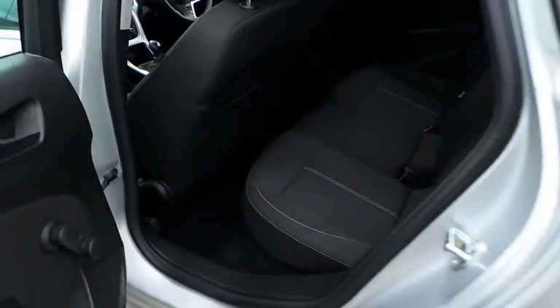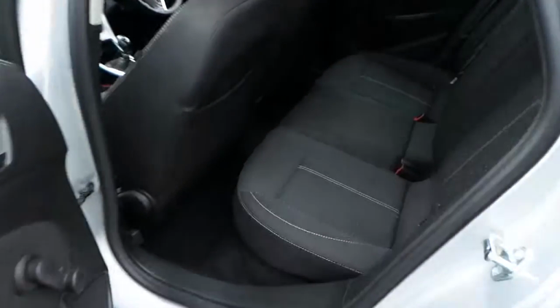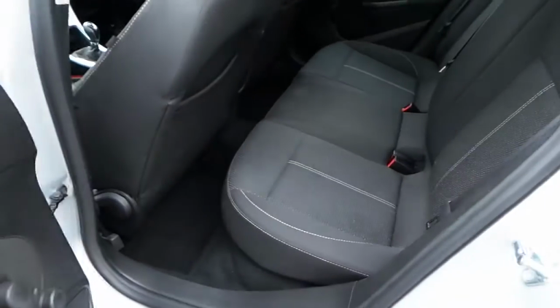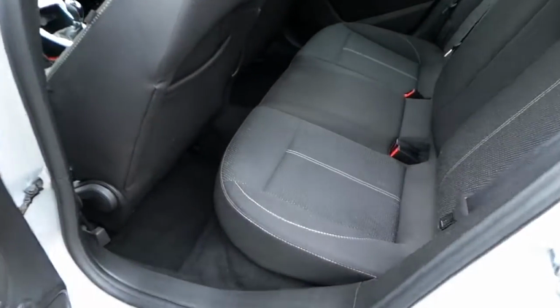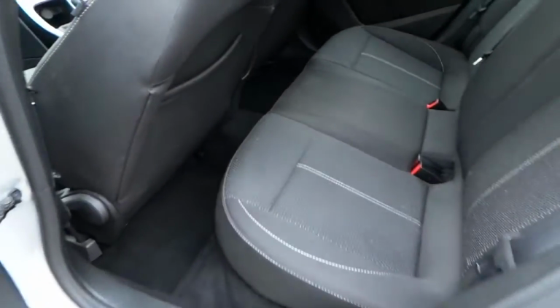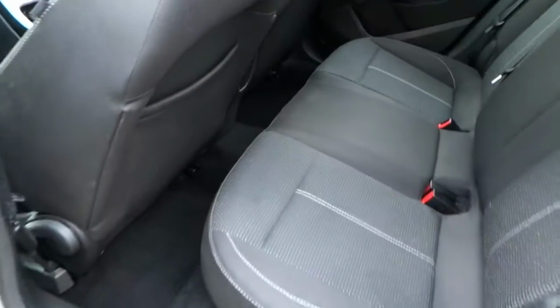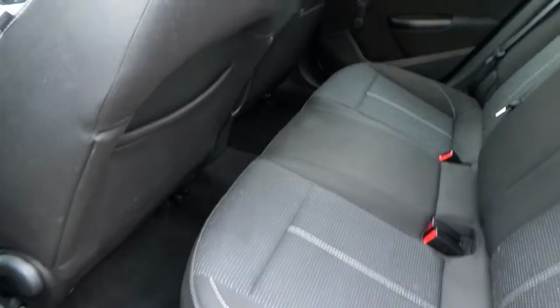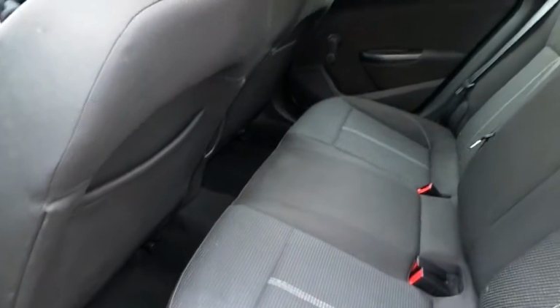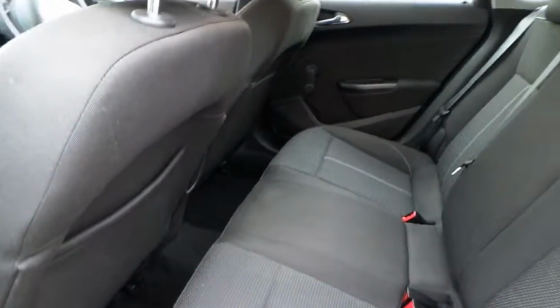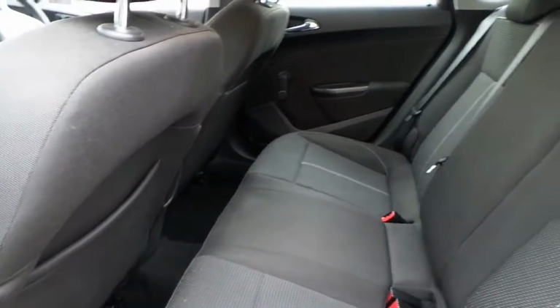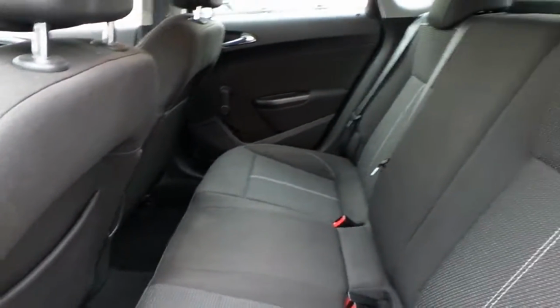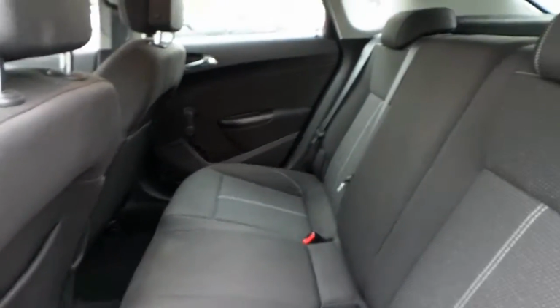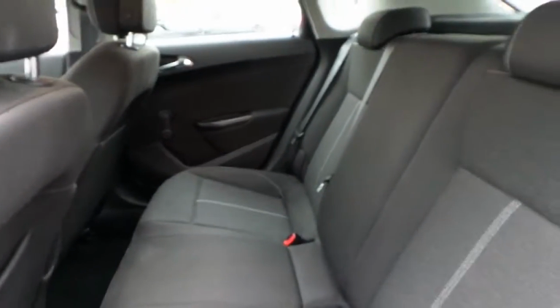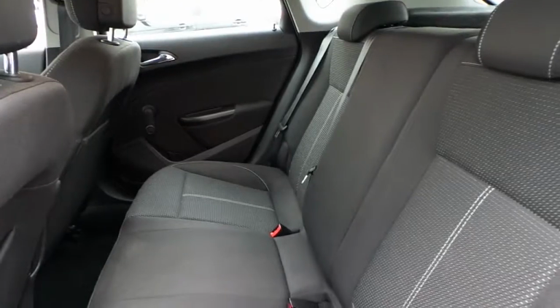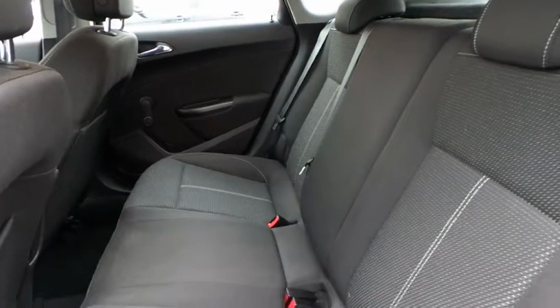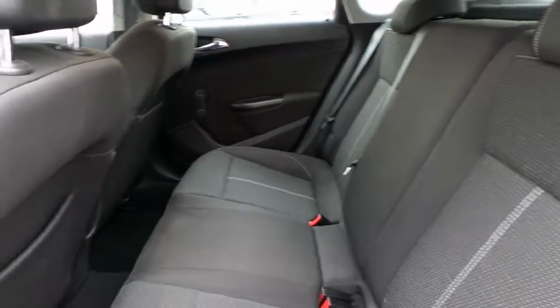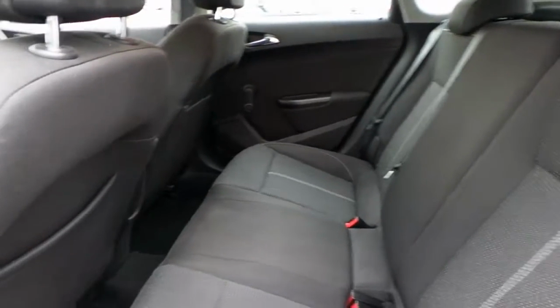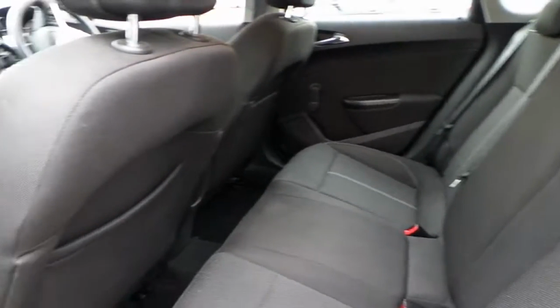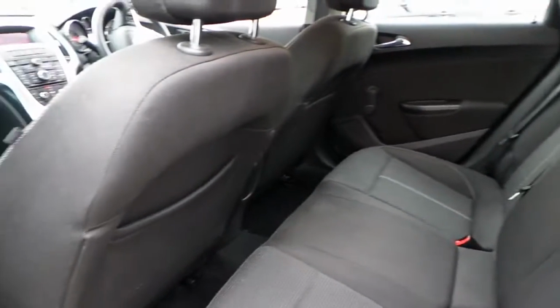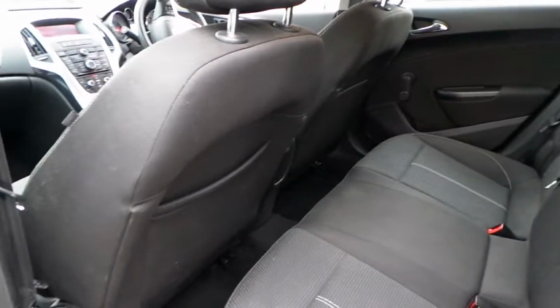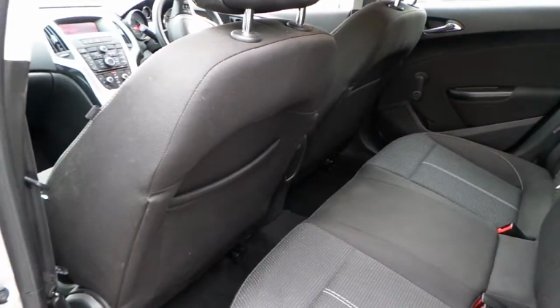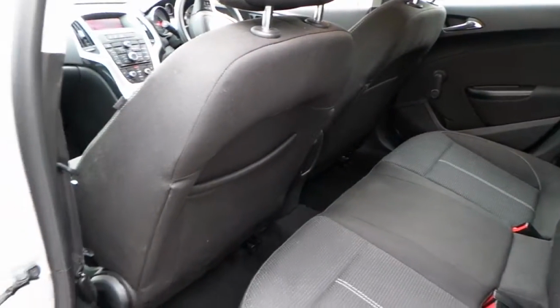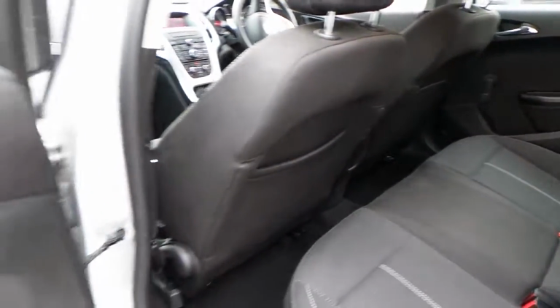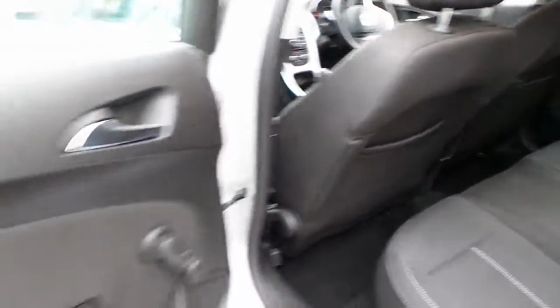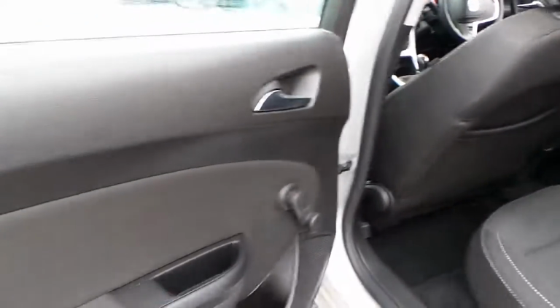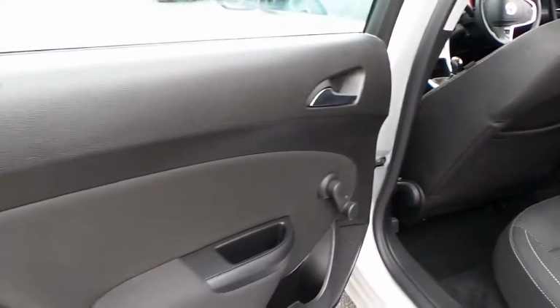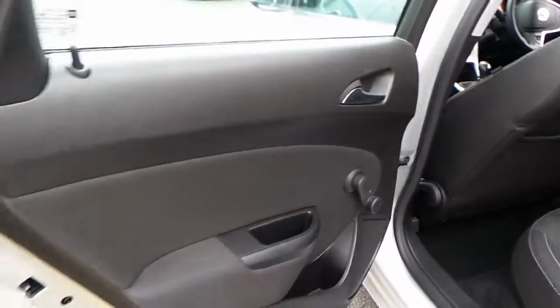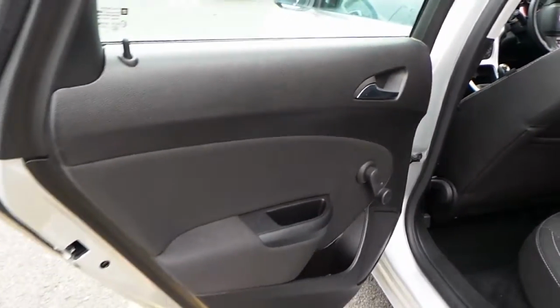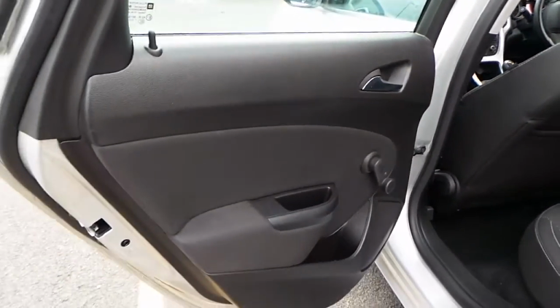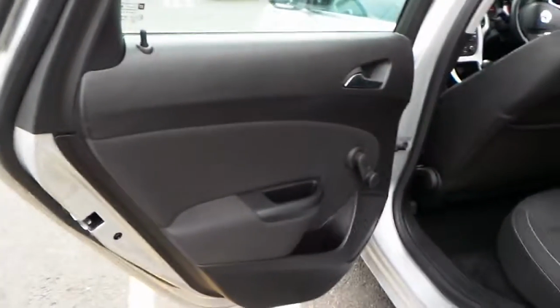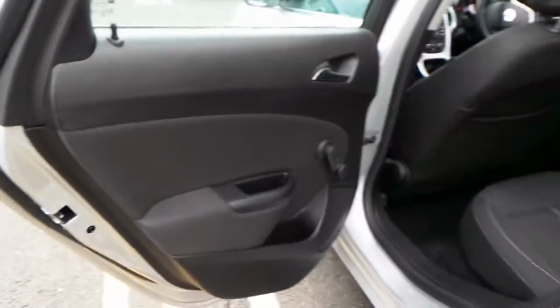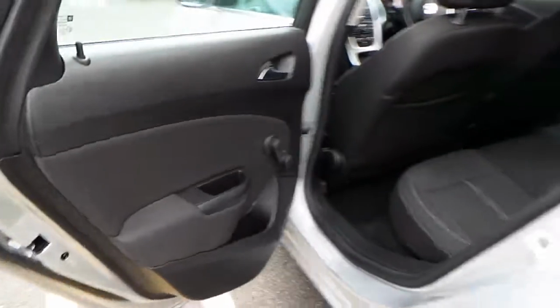The interior is finished in grey cloth. Seating for 5, it's got ISOFIX seating points as well as storage behind the seats. Manual rear windows.